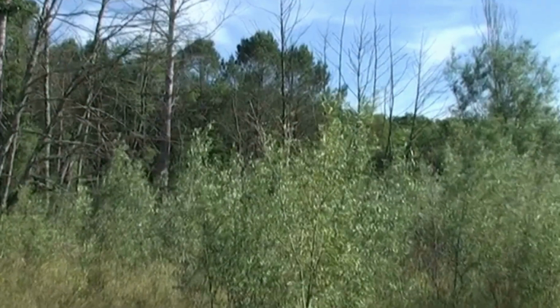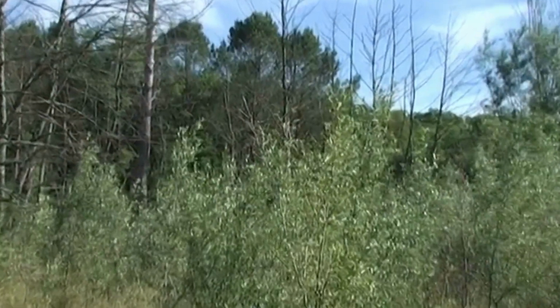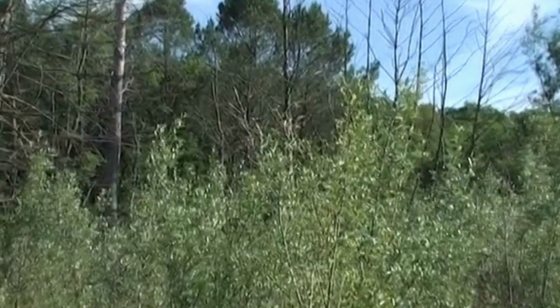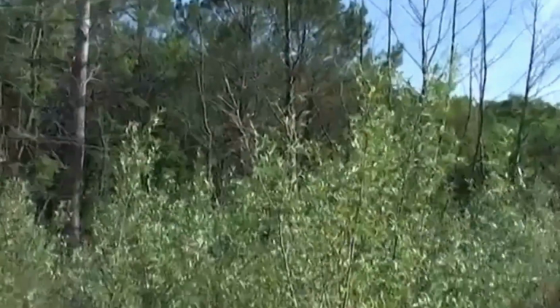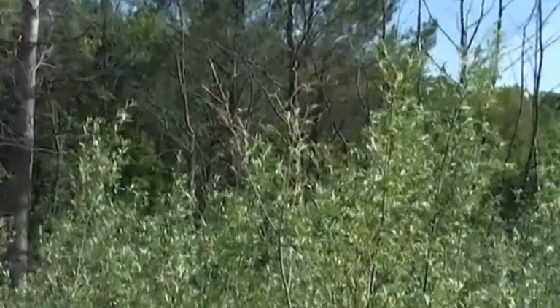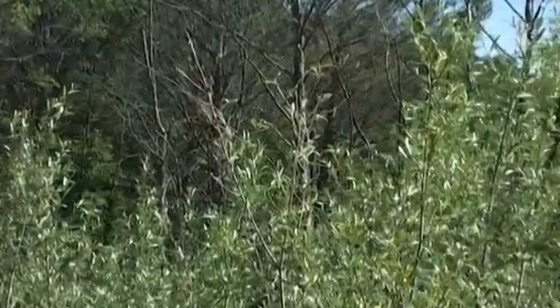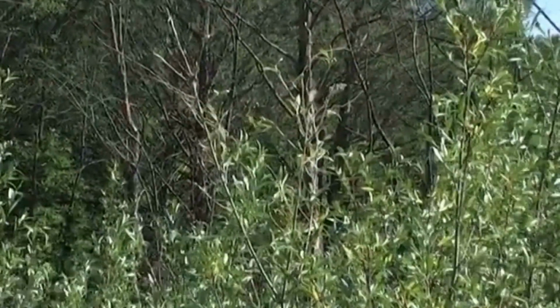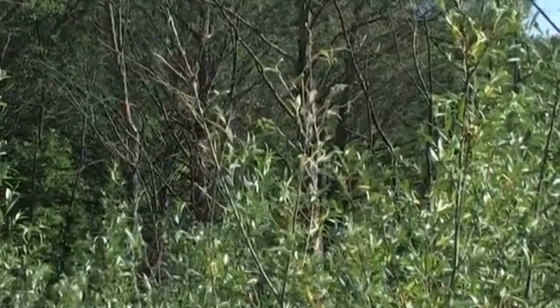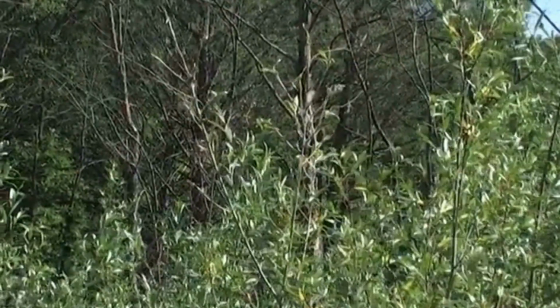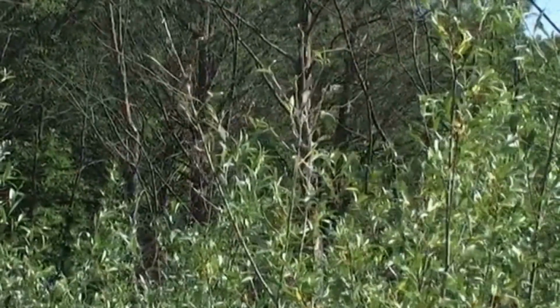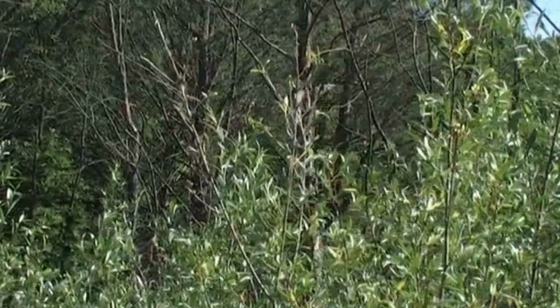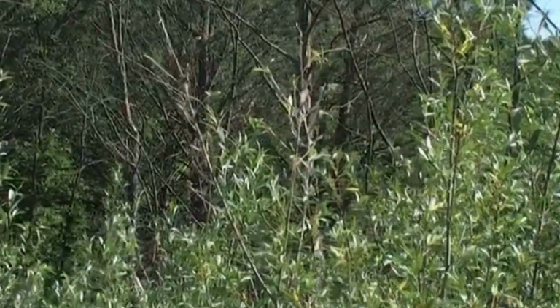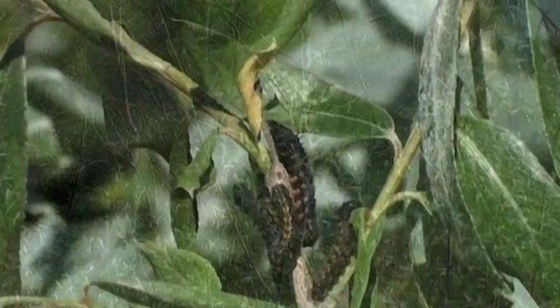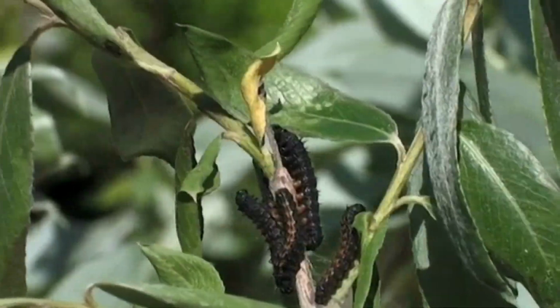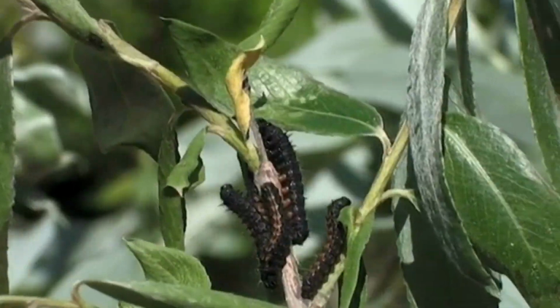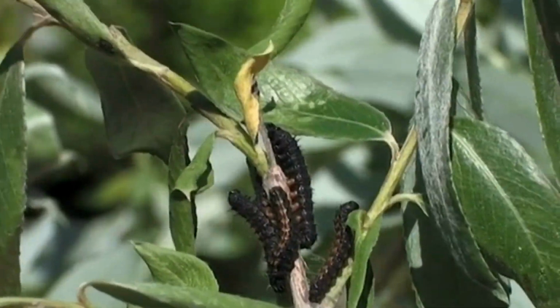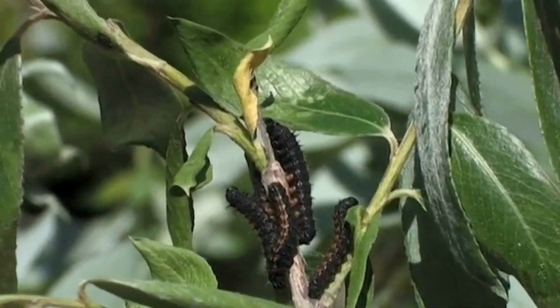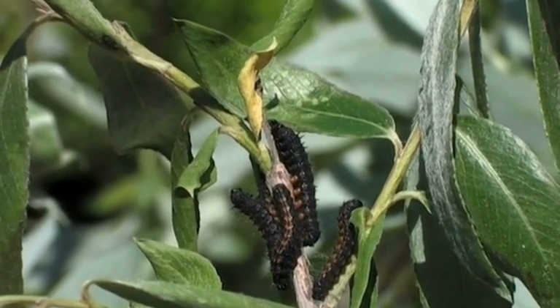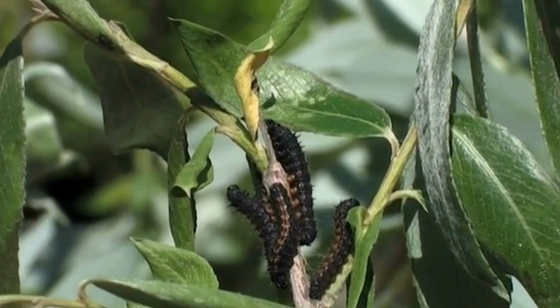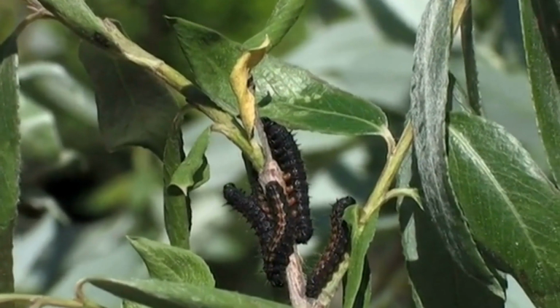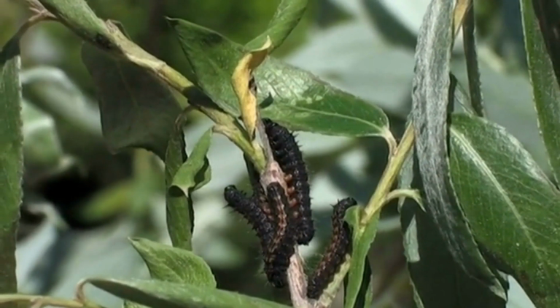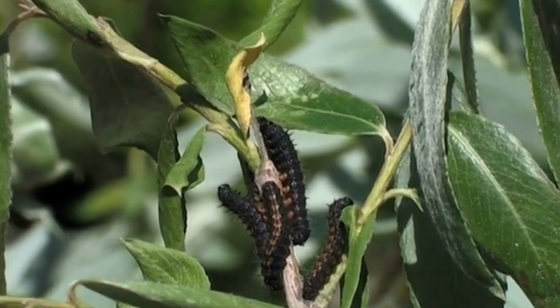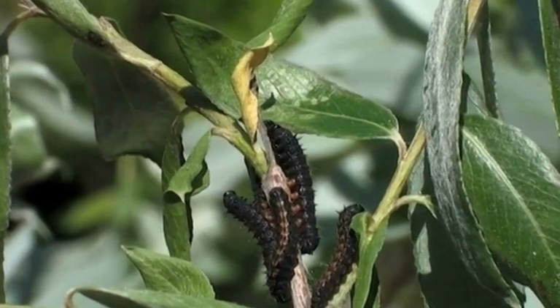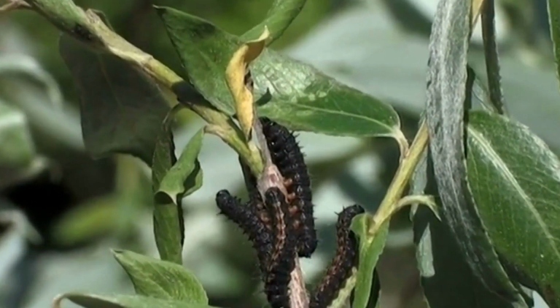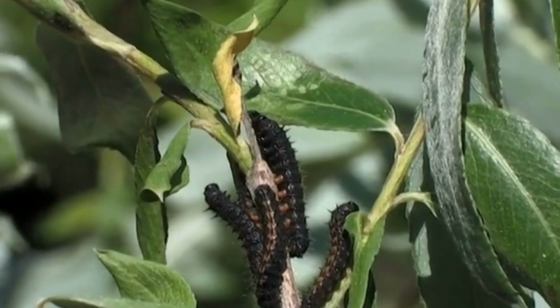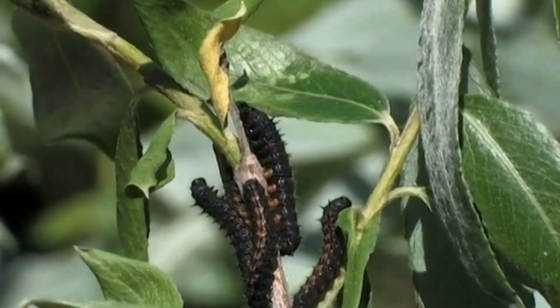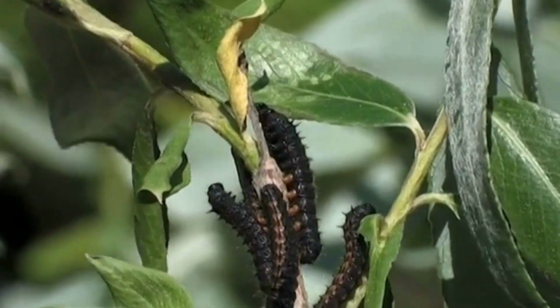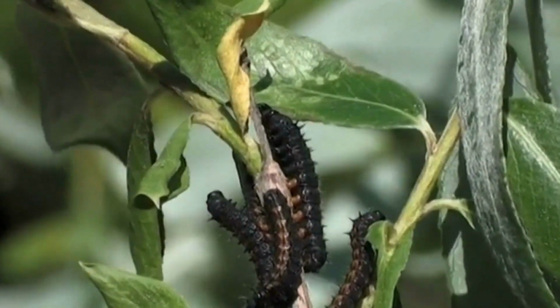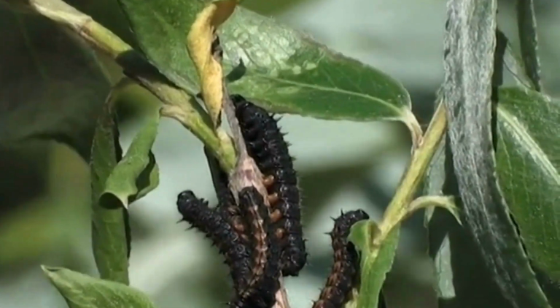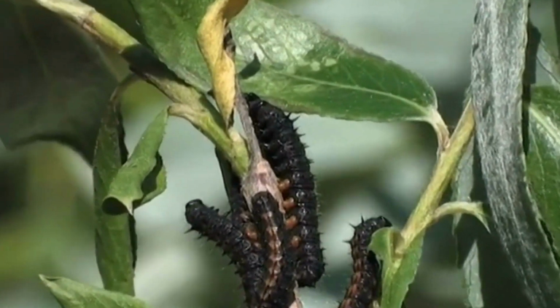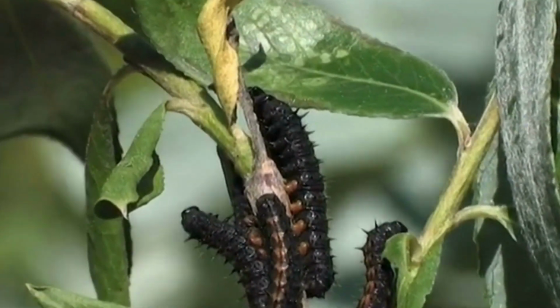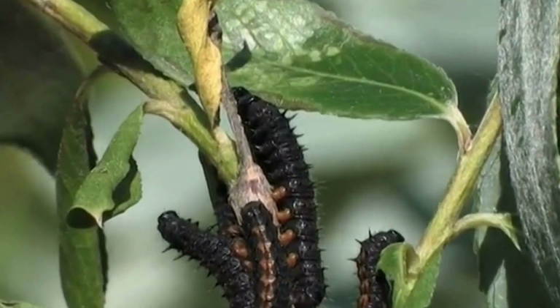Branches stripped of leaves are a giveaway on the whereabouts of the caterpillars. After the second molt, the caterpillar's feet are red and they have red markings on their backs, which are edged with little black spikes.